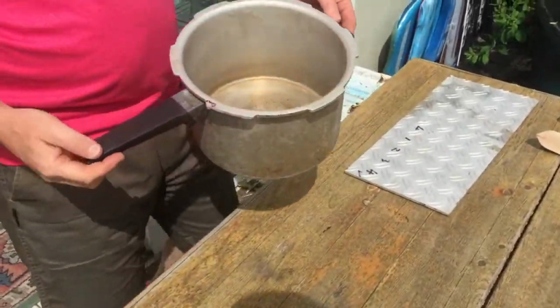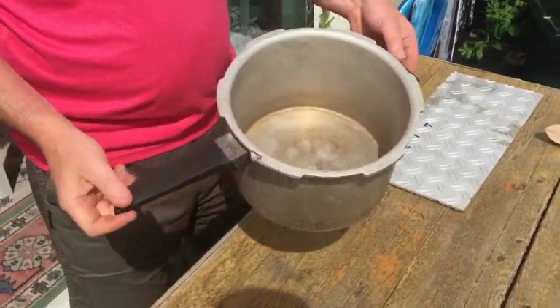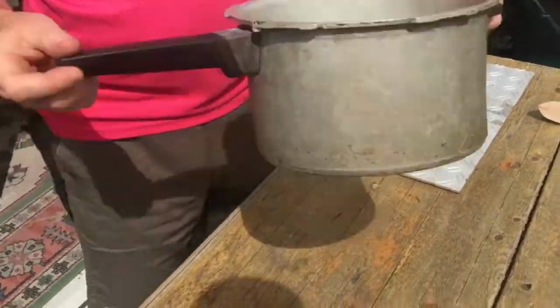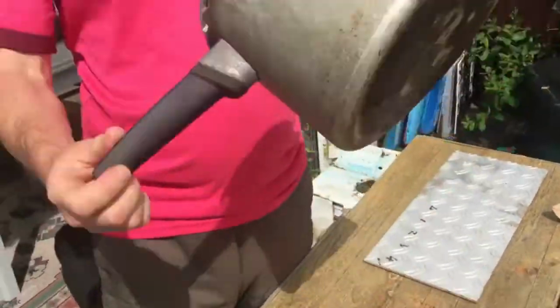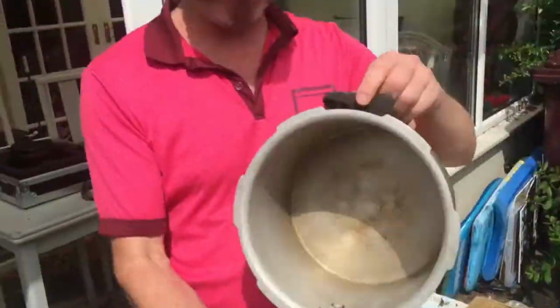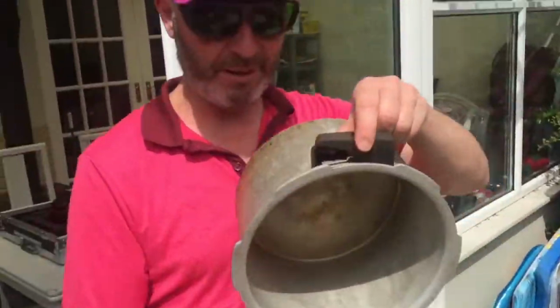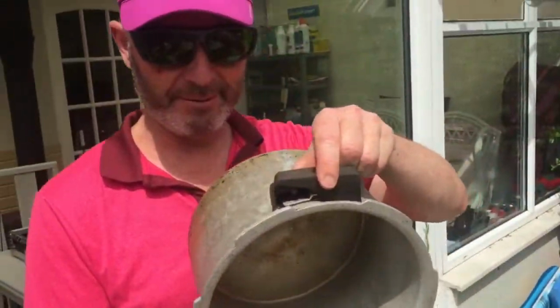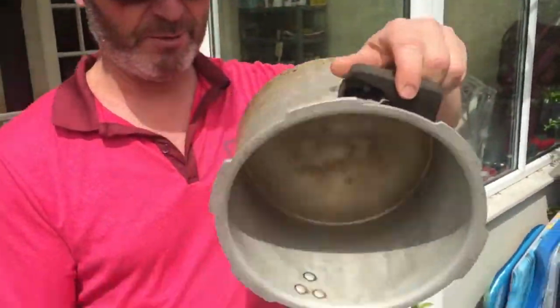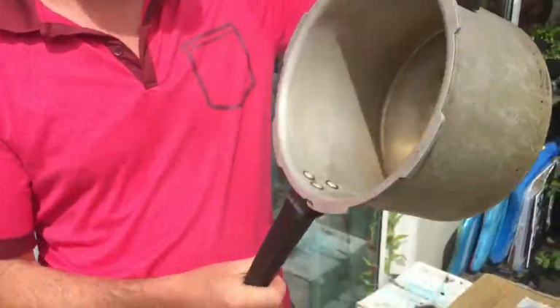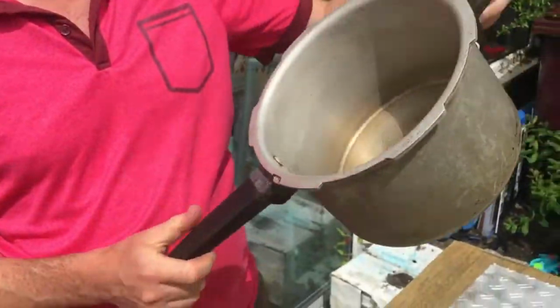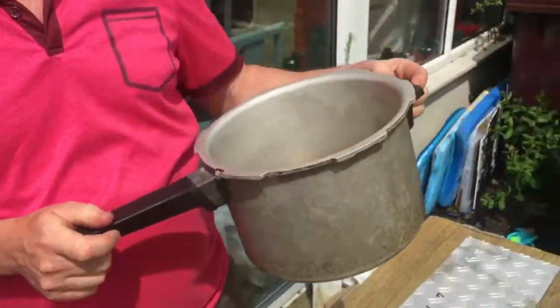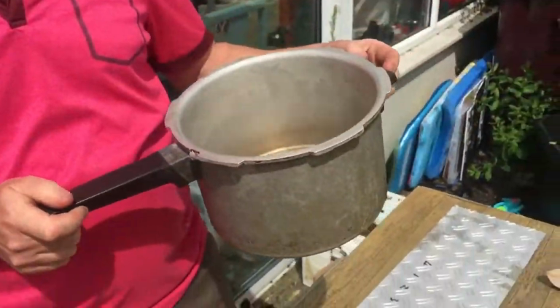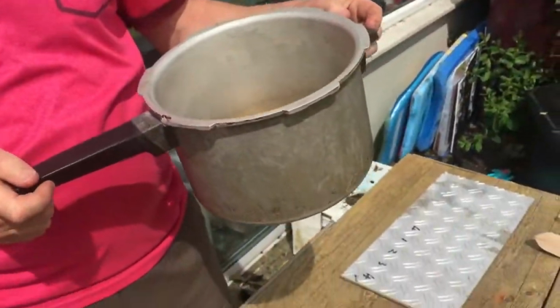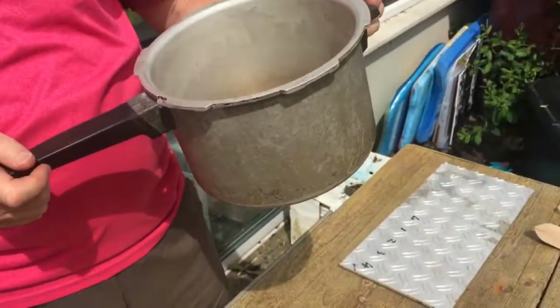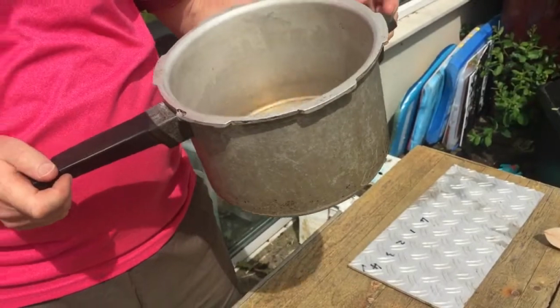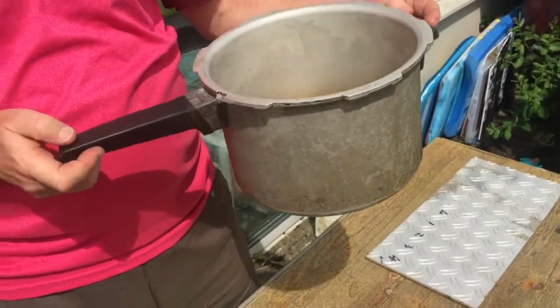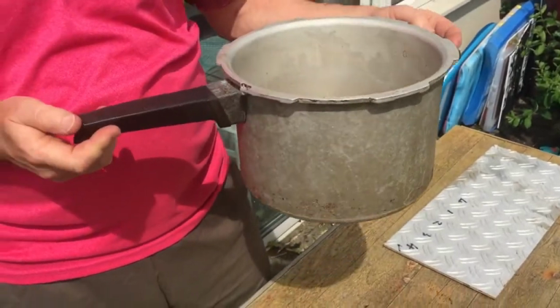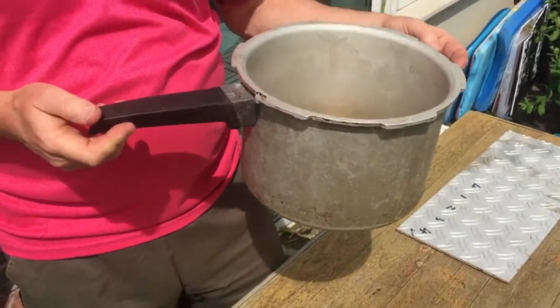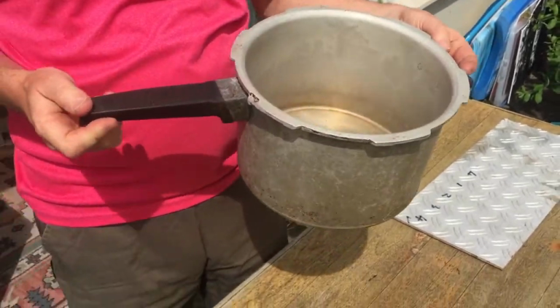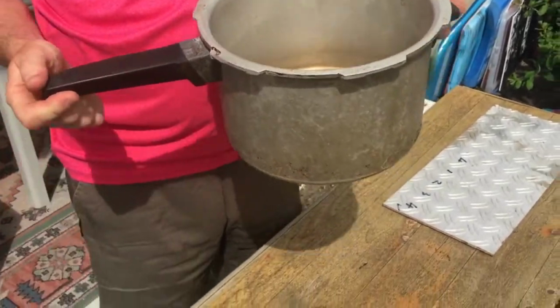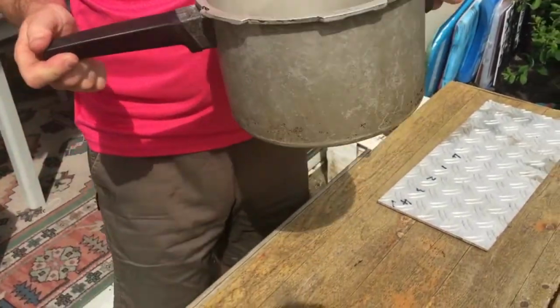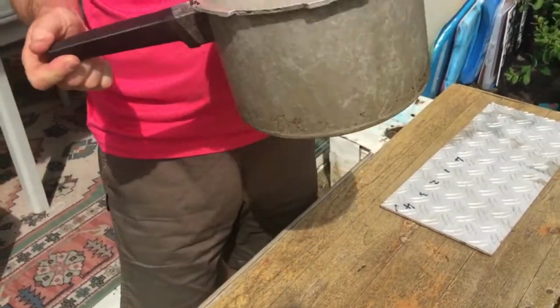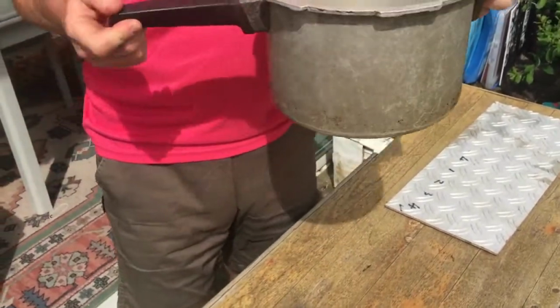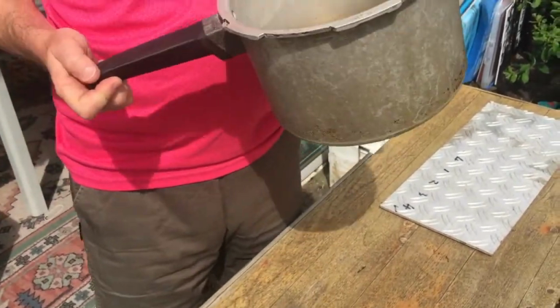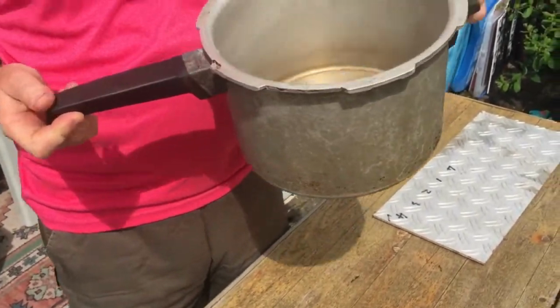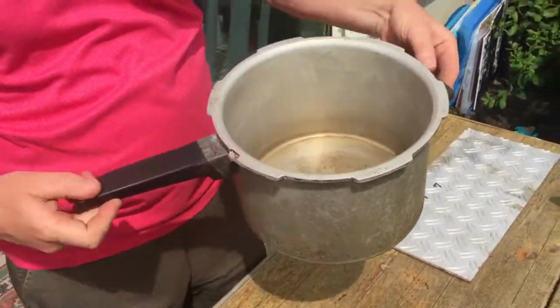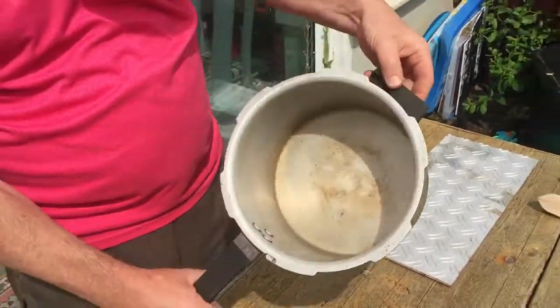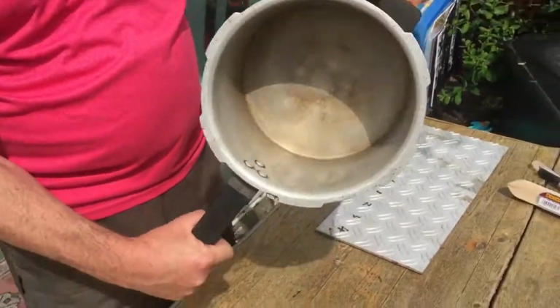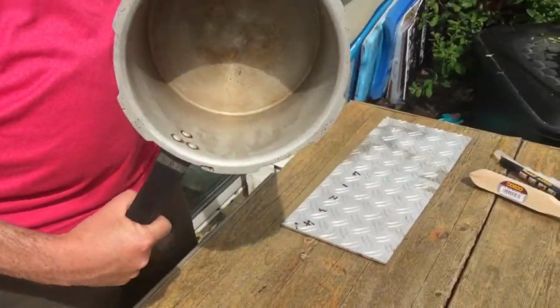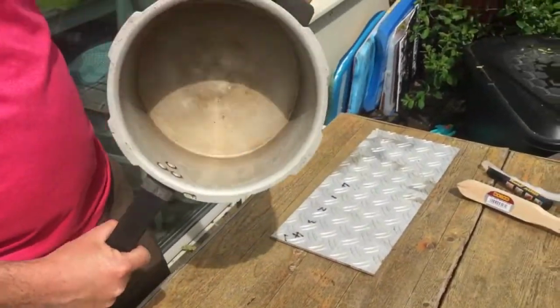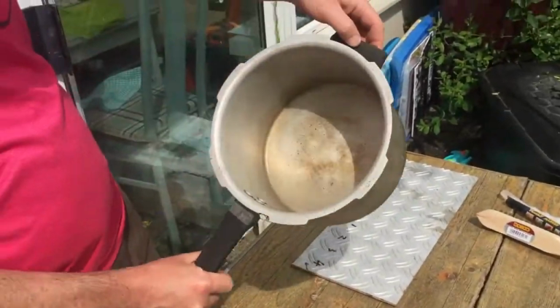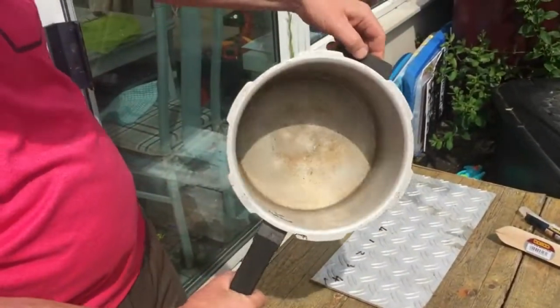Here we have one frying pan. No, try again. Pressure cooker, for all those people who are not cooking. Nice and clean. Yes.